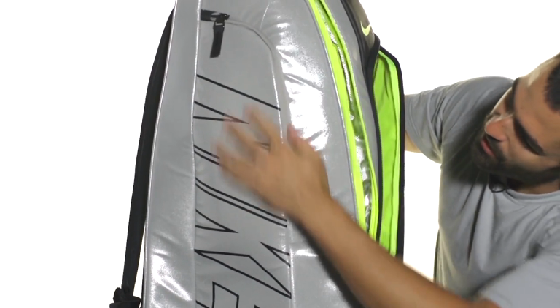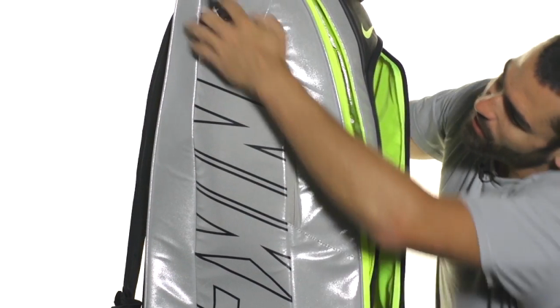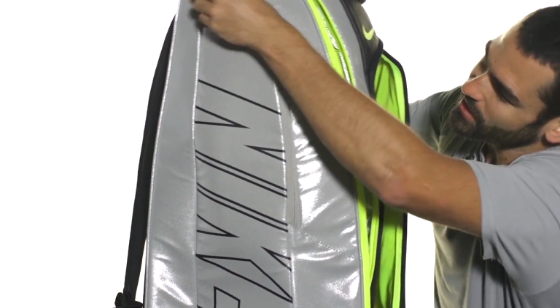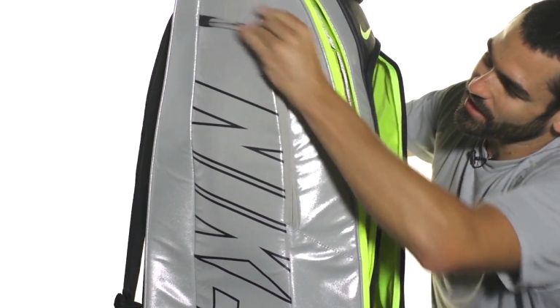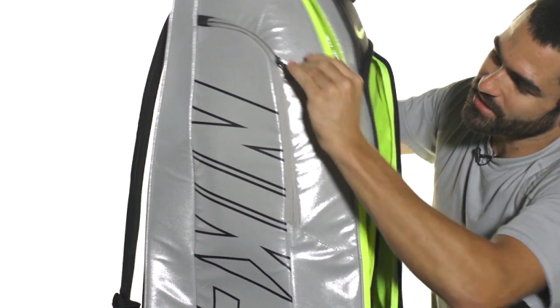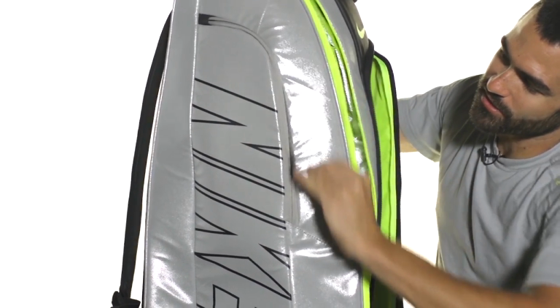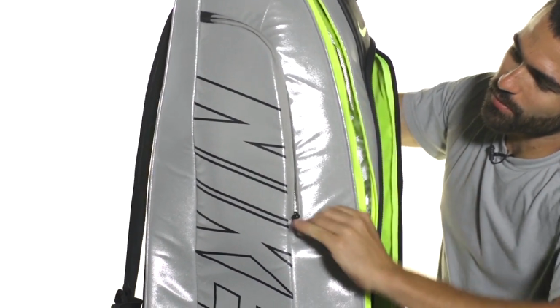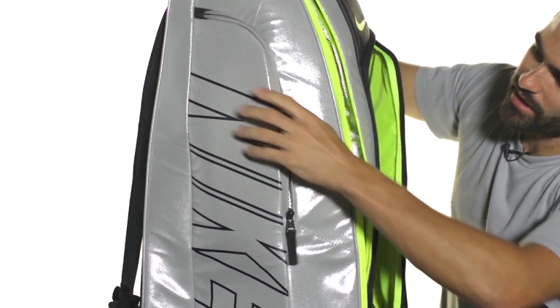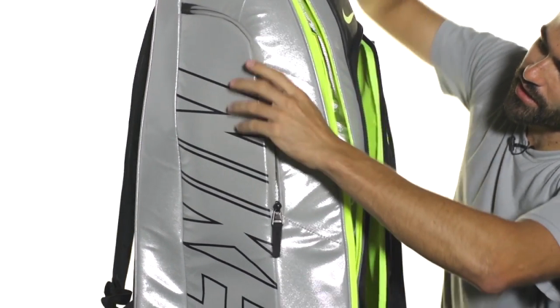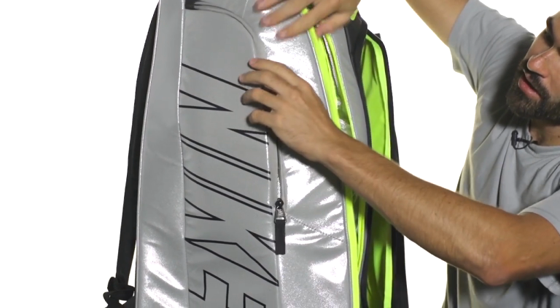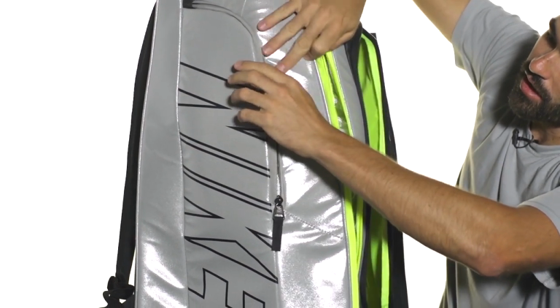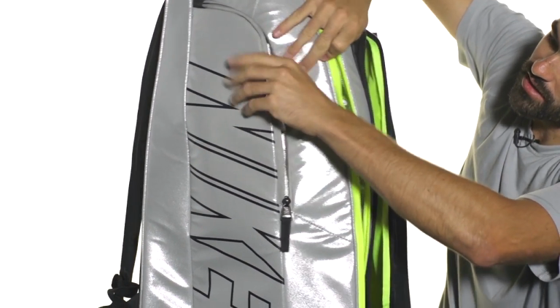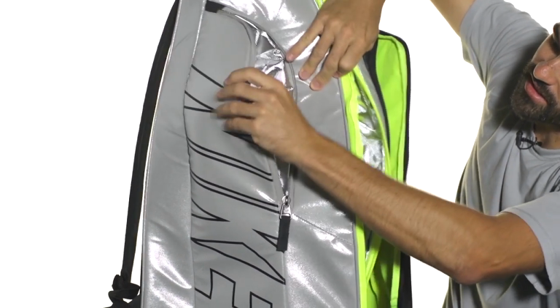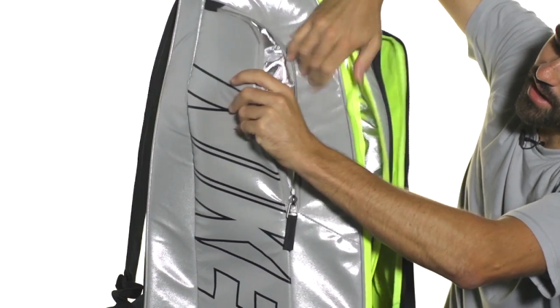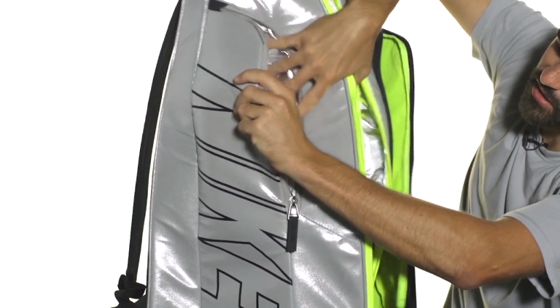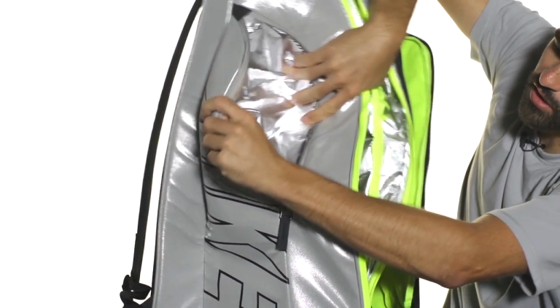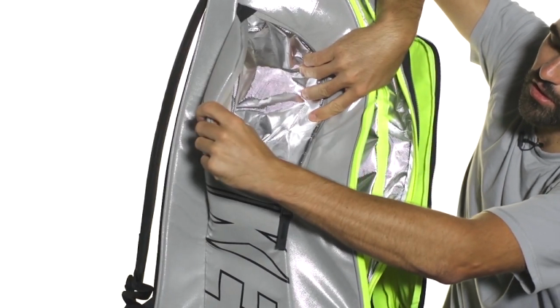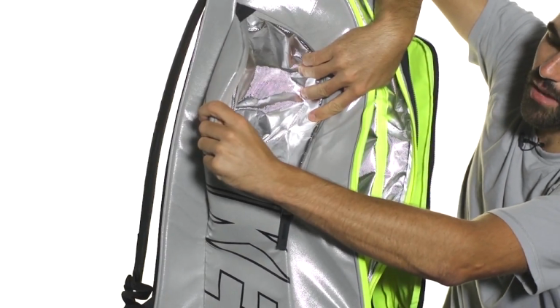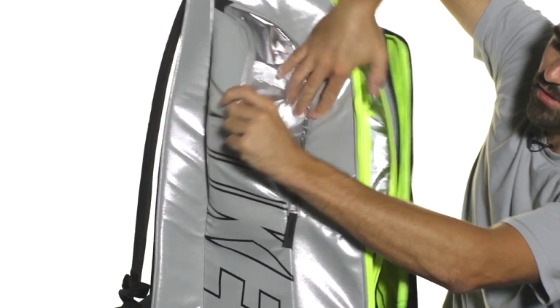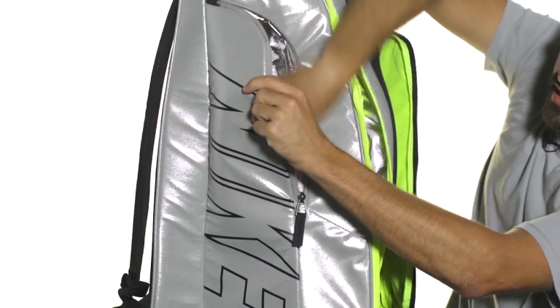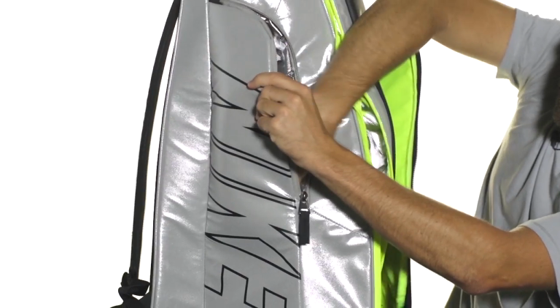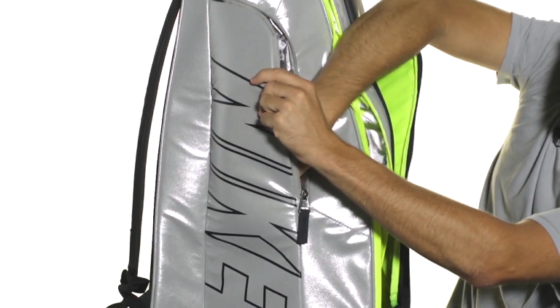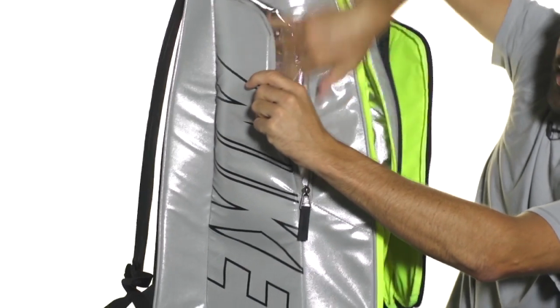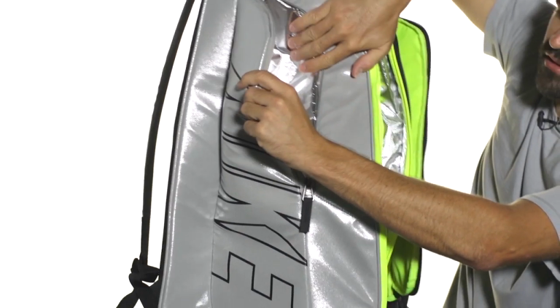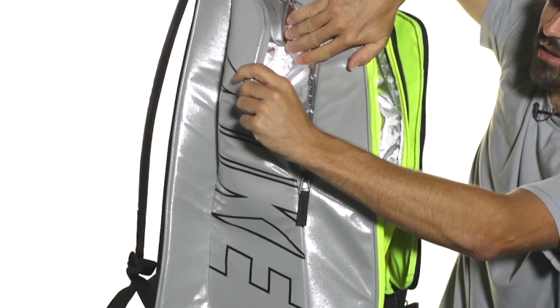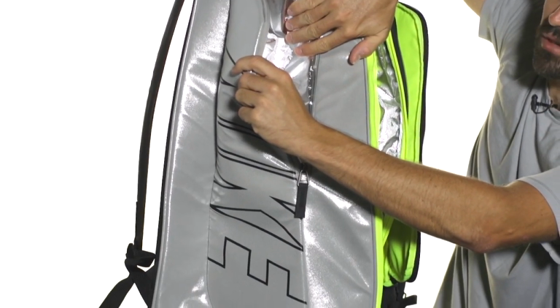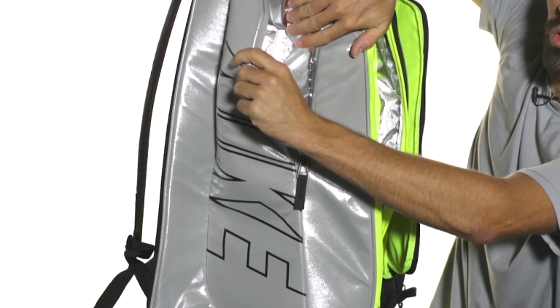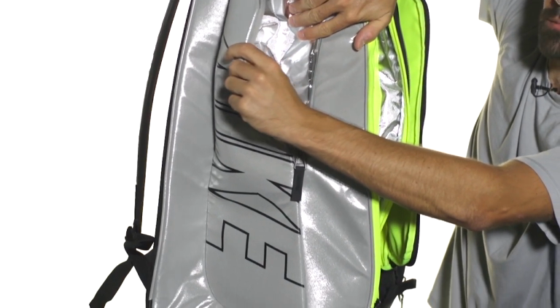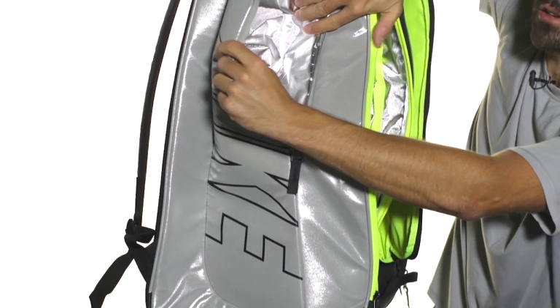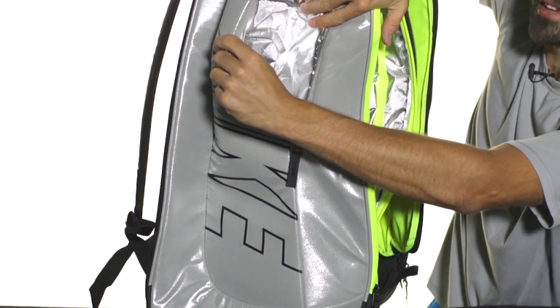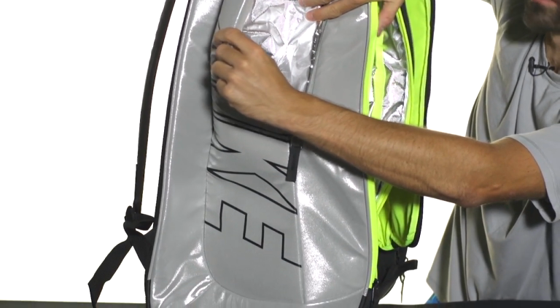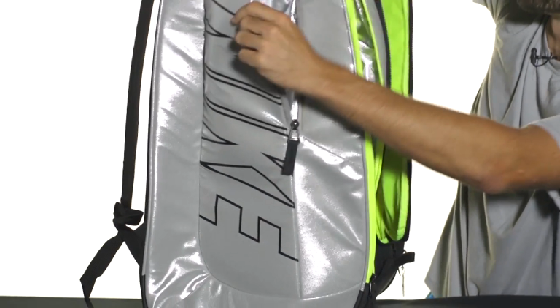You're also going to get an accessory pocket along the side that's climate protected and insulated — great for keeping a water bottle nice and cool.